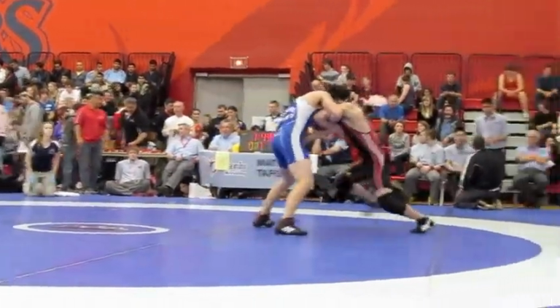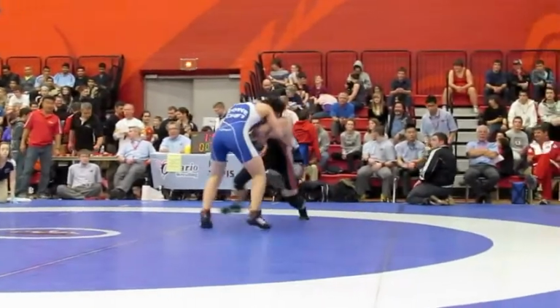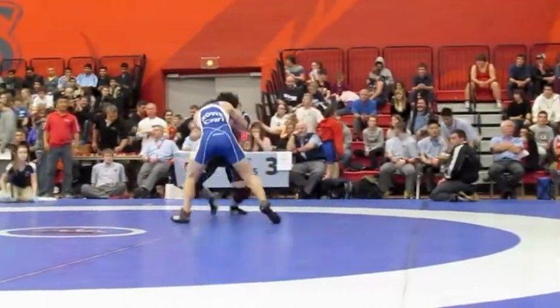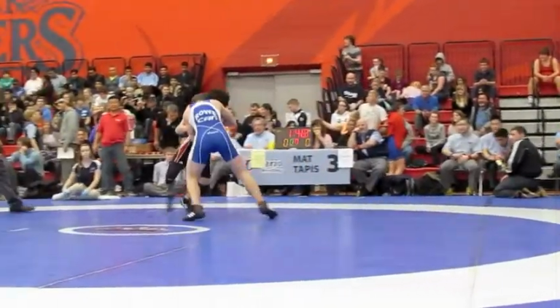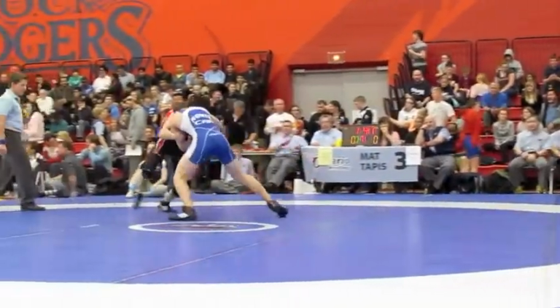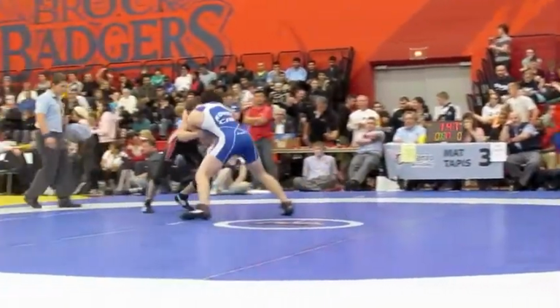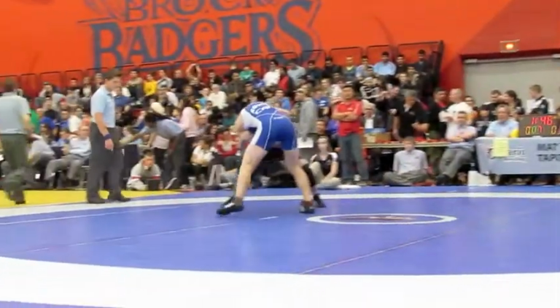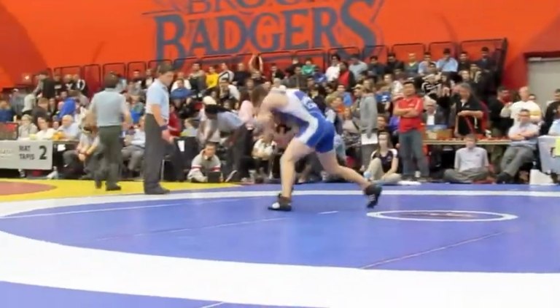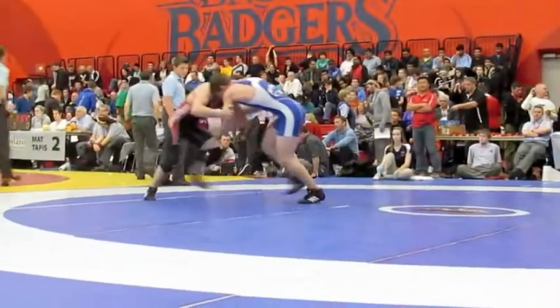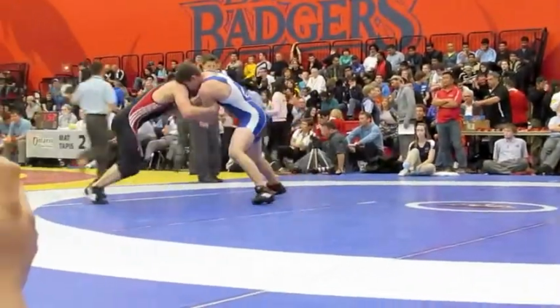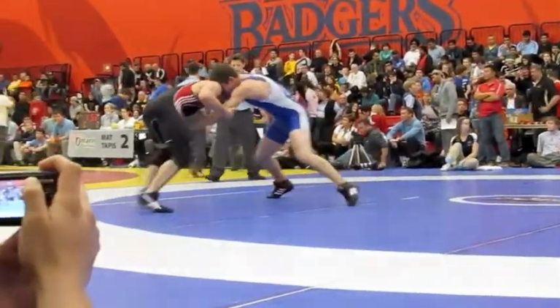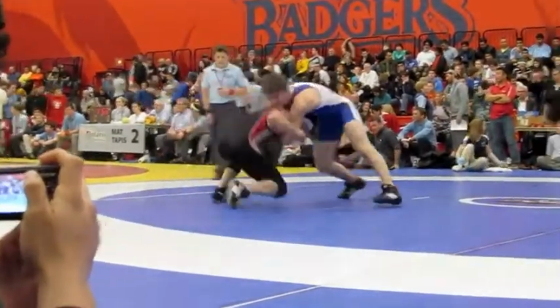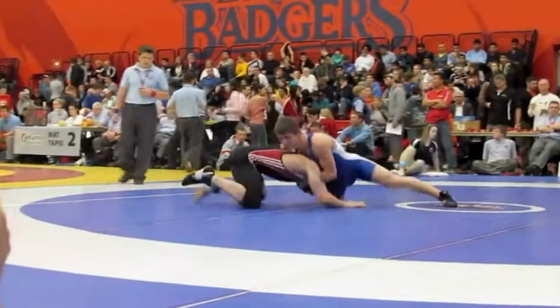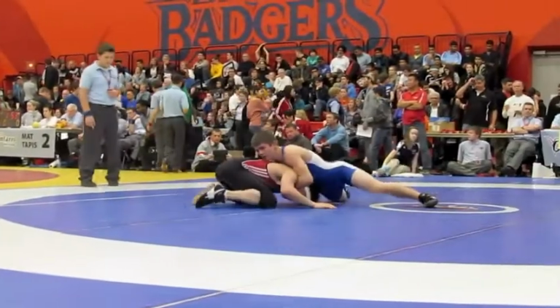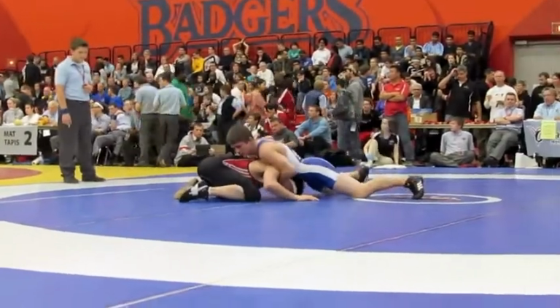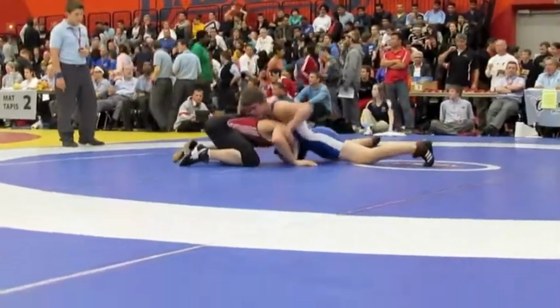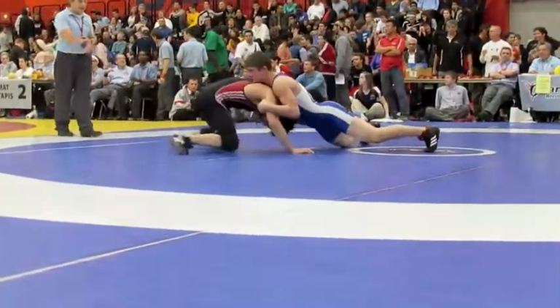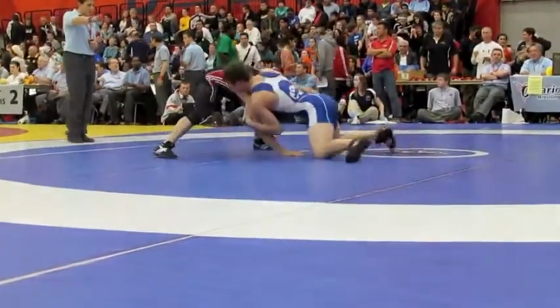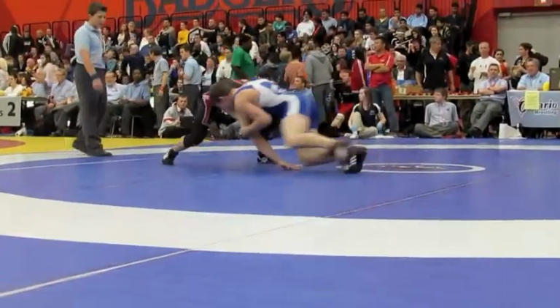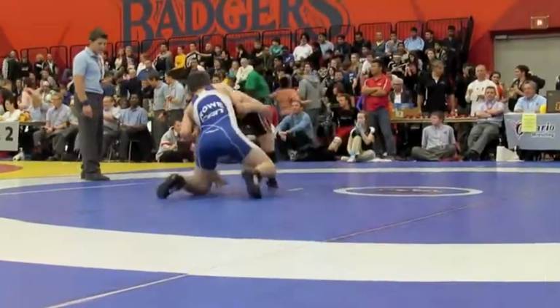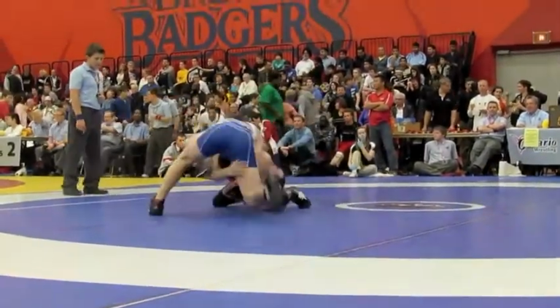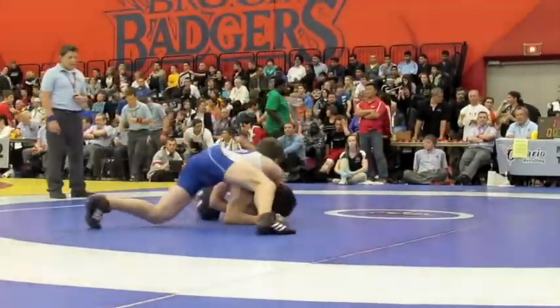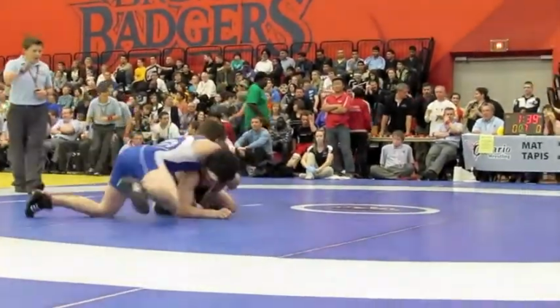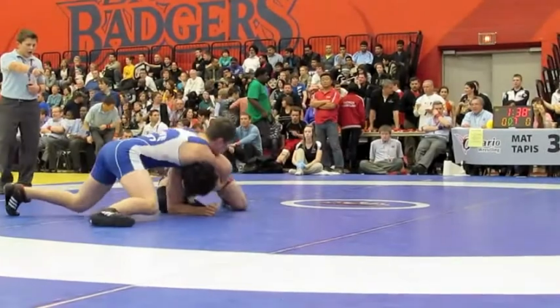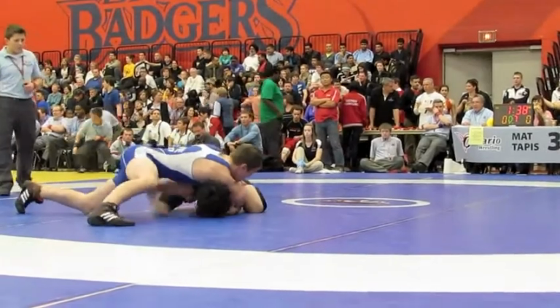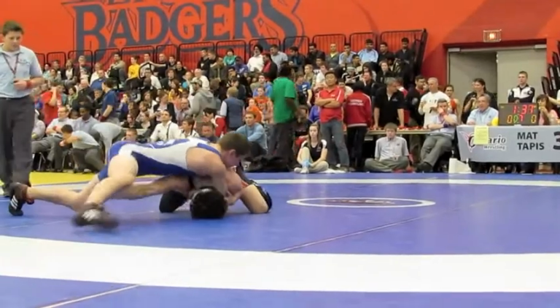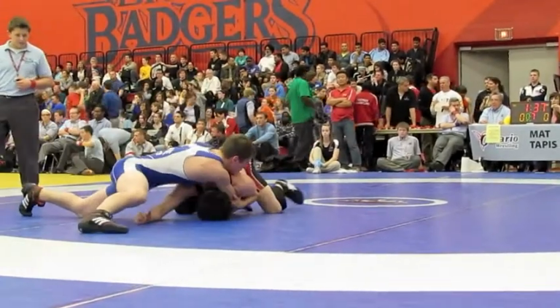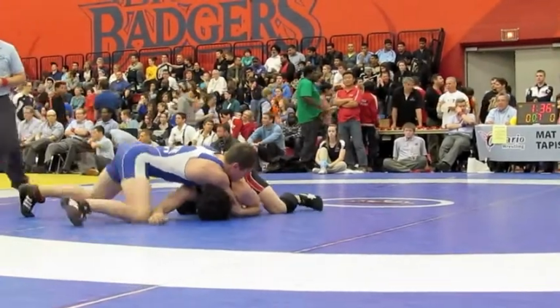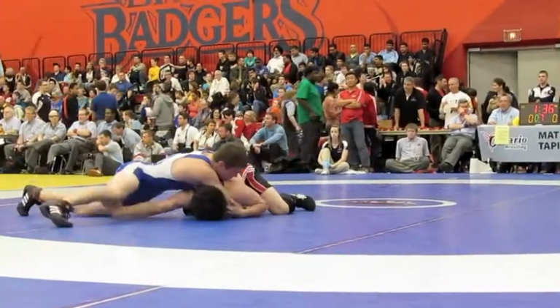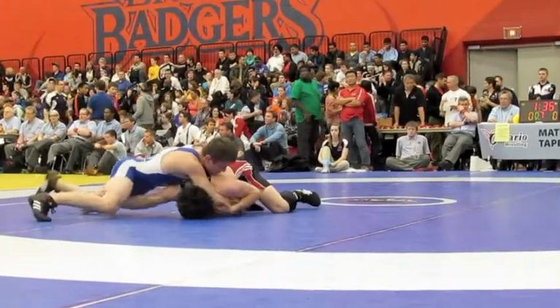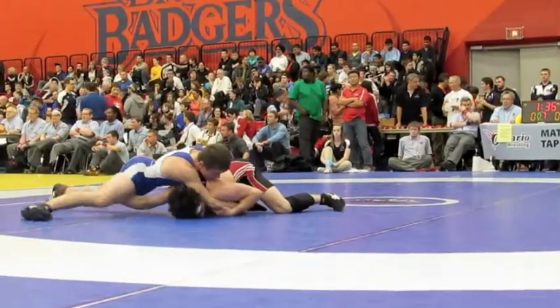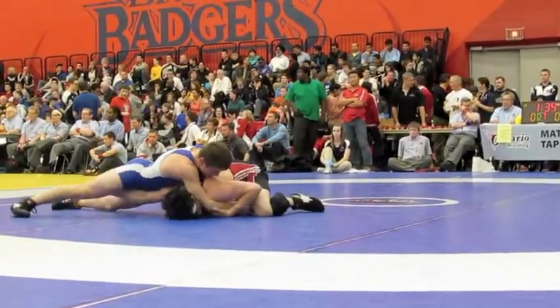Circle. You can circle the other way. Circle. Other way, two. Up. Yeah, go. Yep, you got it, Alex.